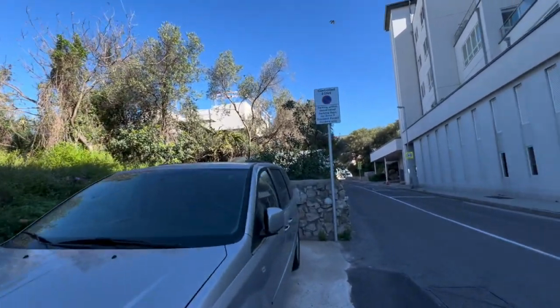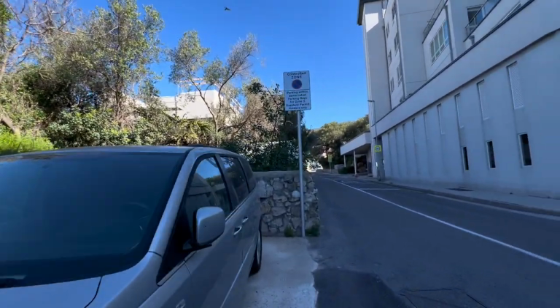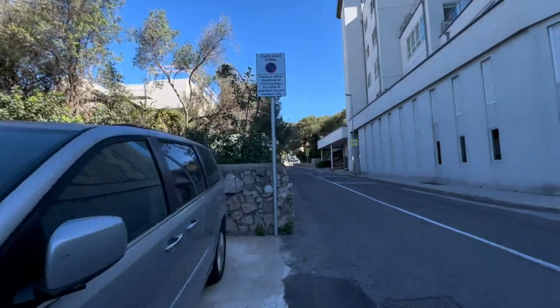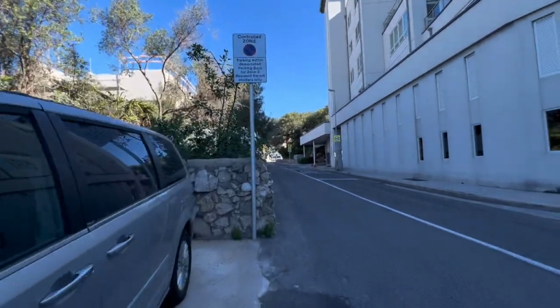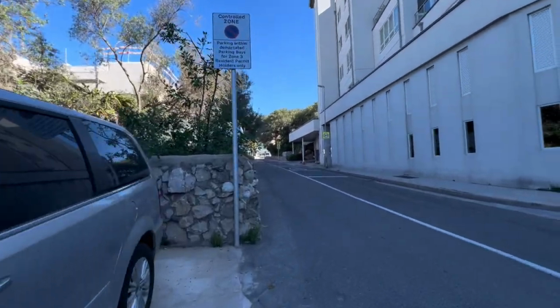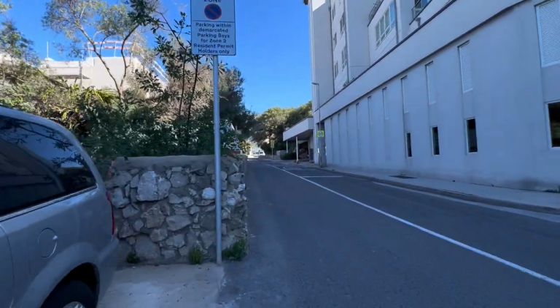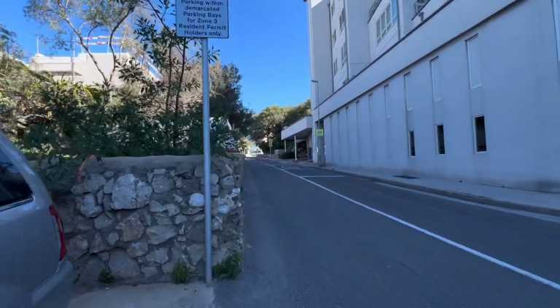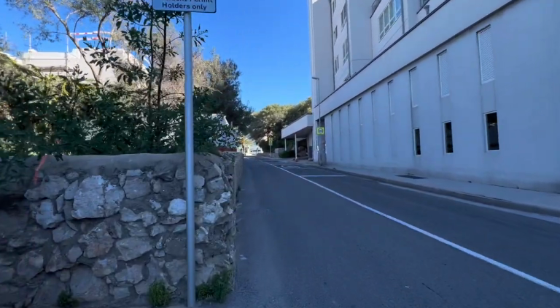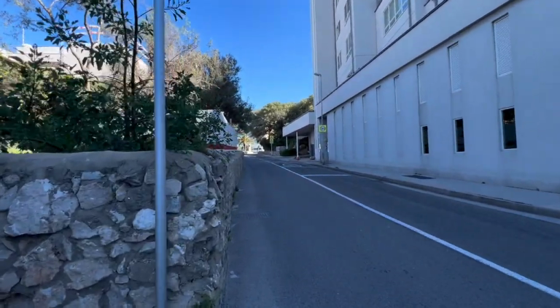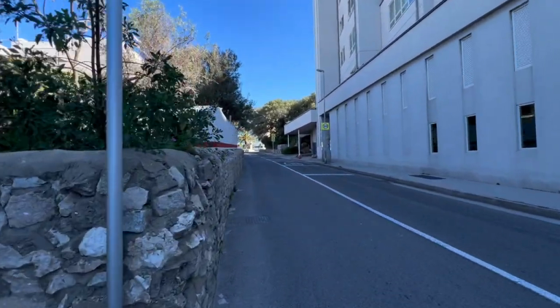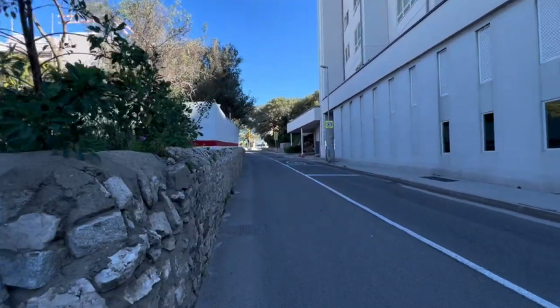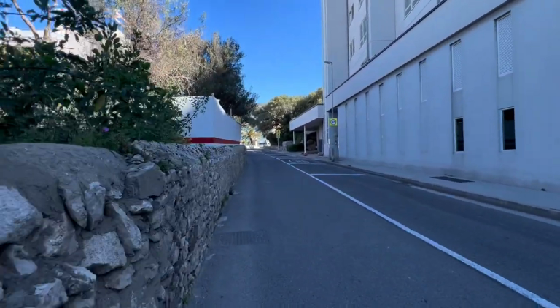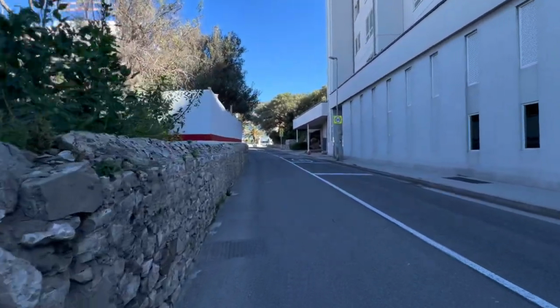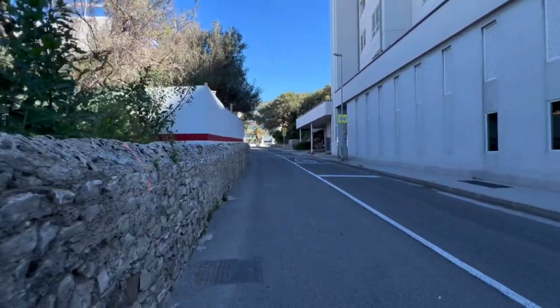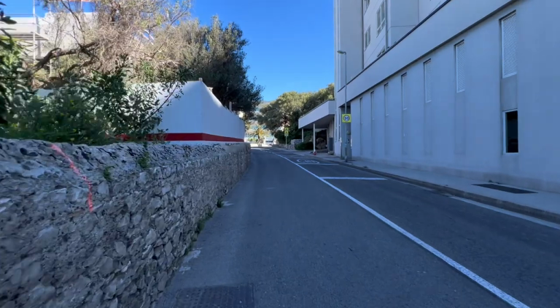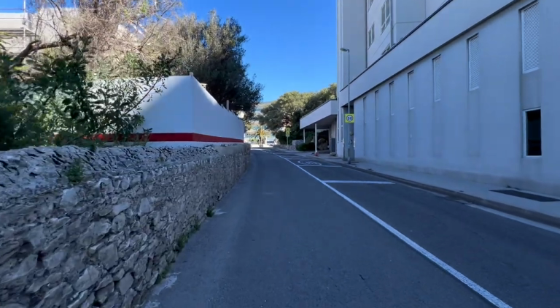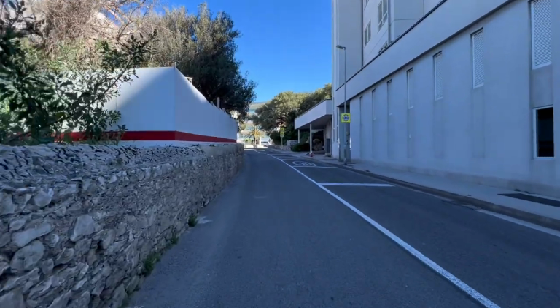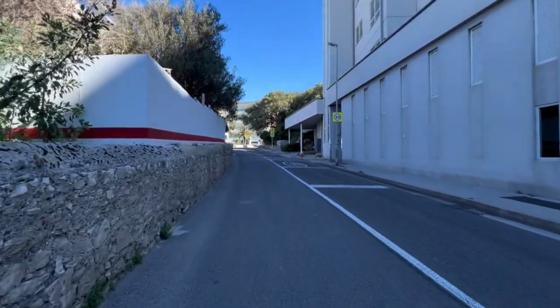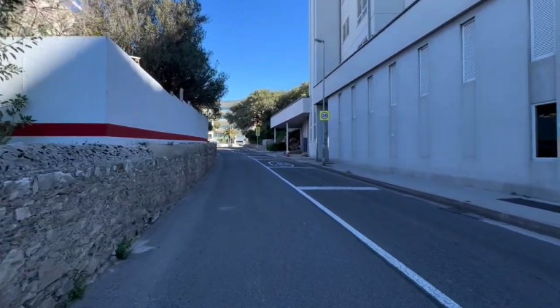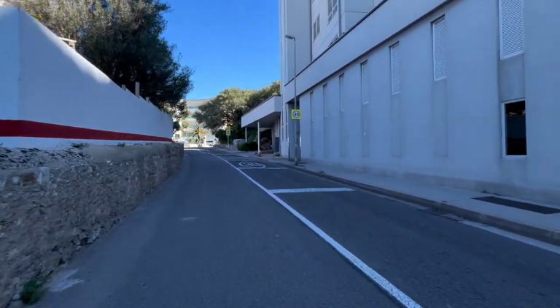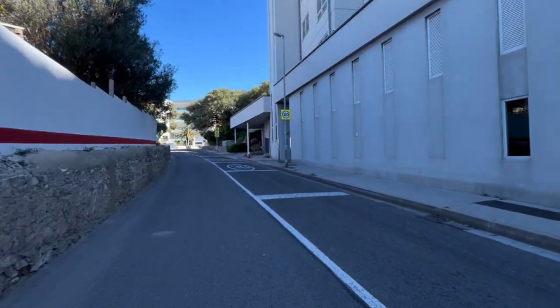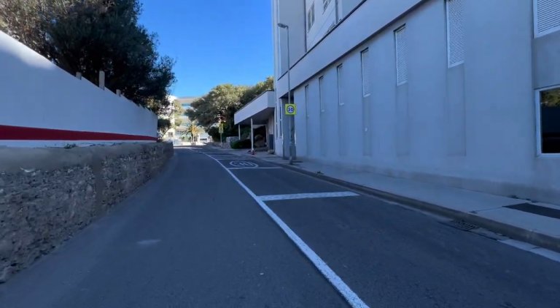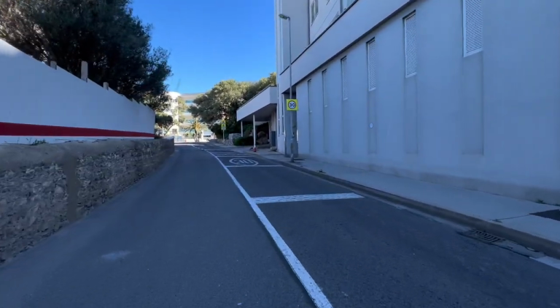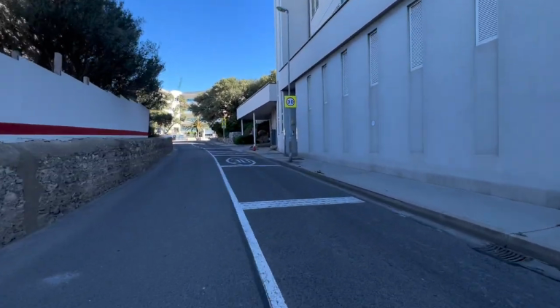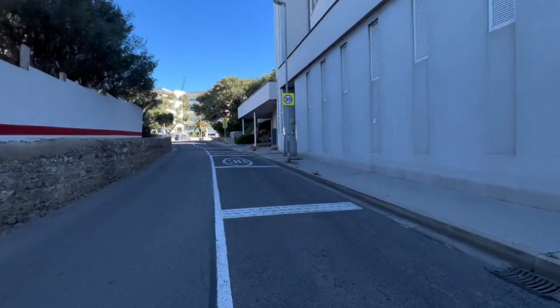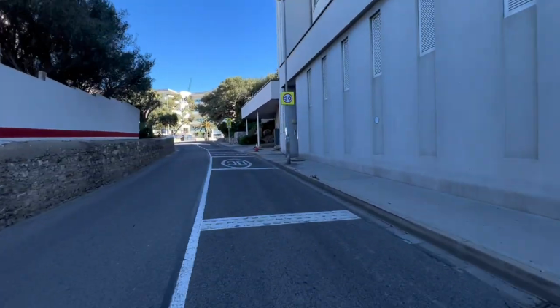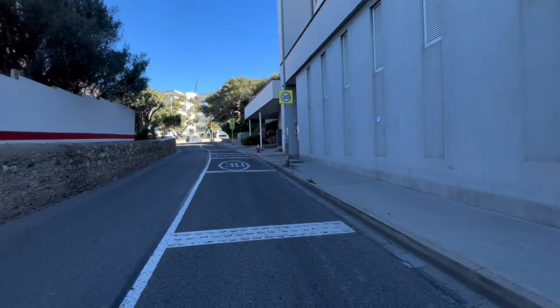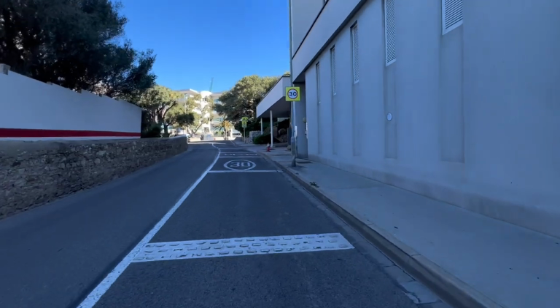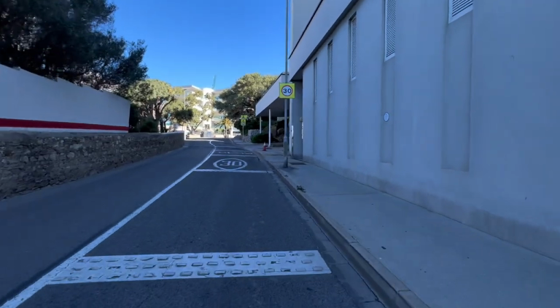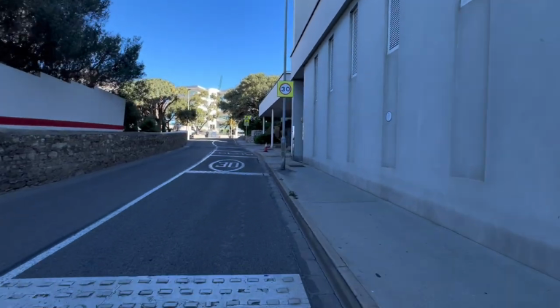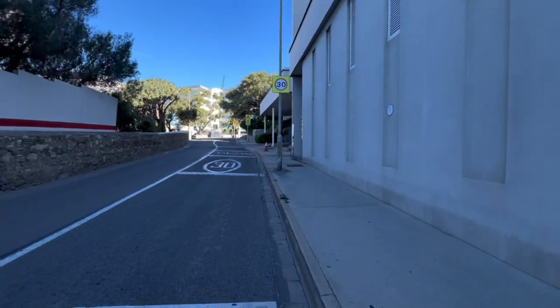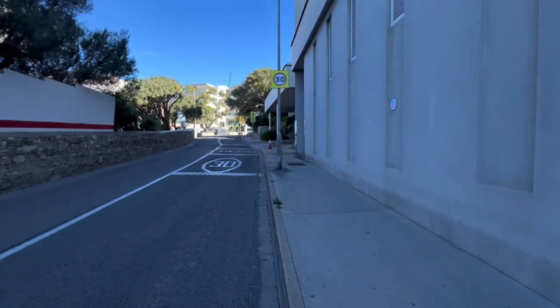I think those townhouses were at the top. I can't really walk right now, I need to go on the other side. Walk on this side.